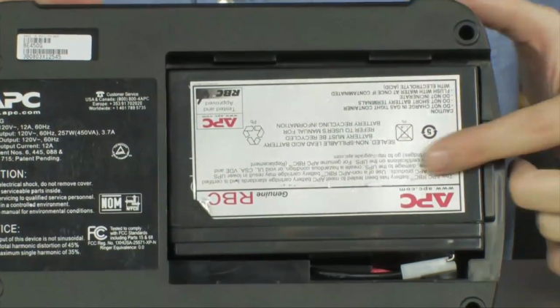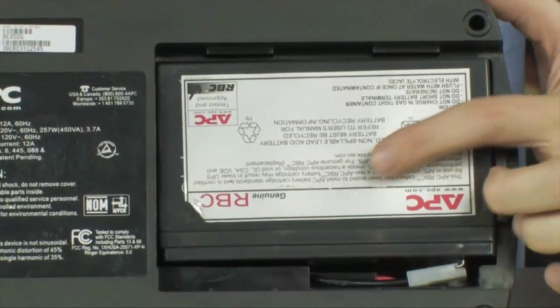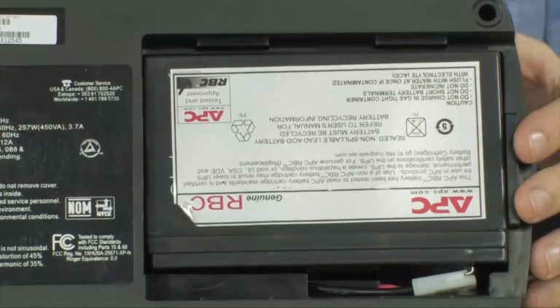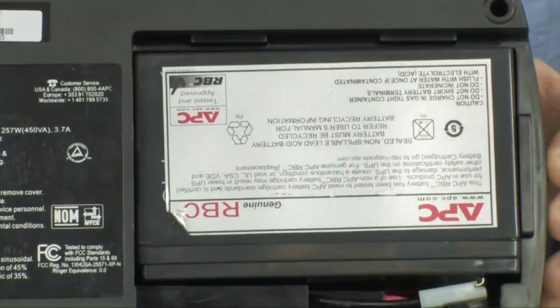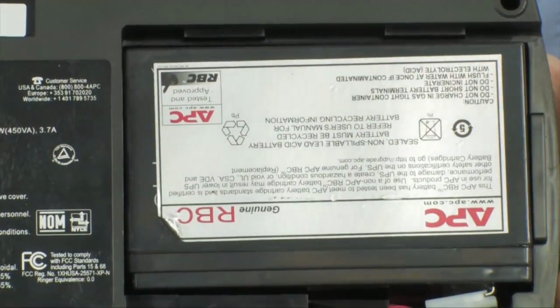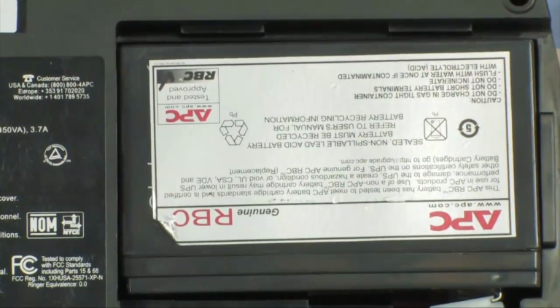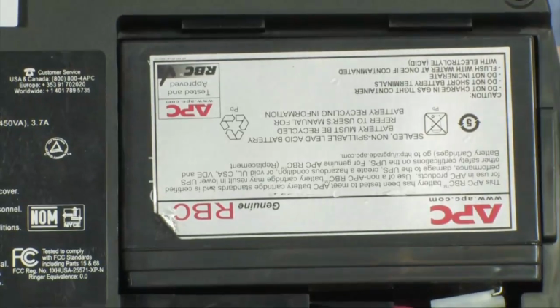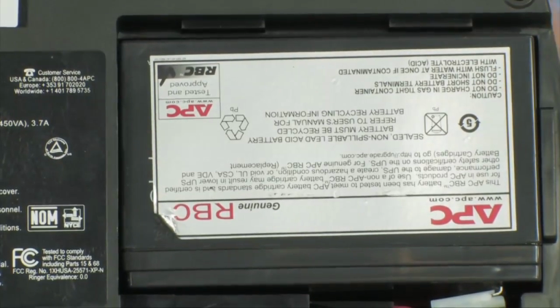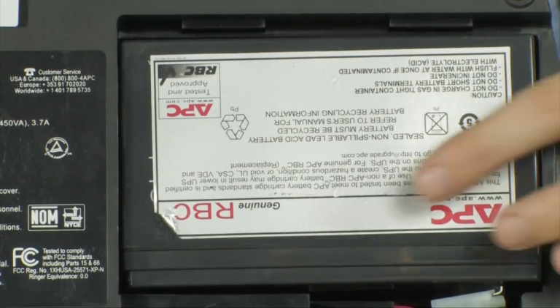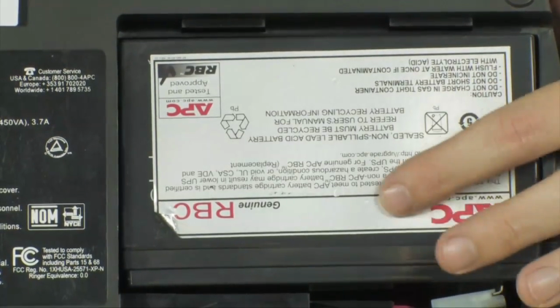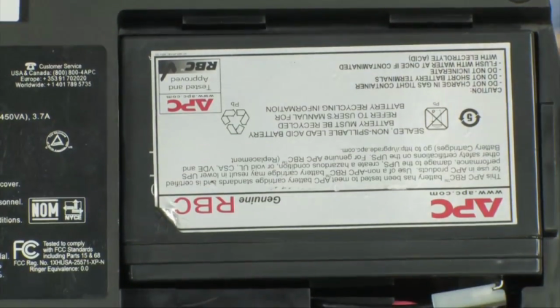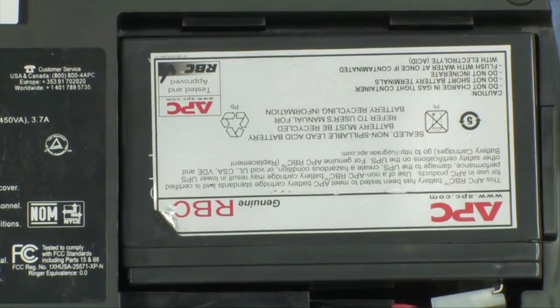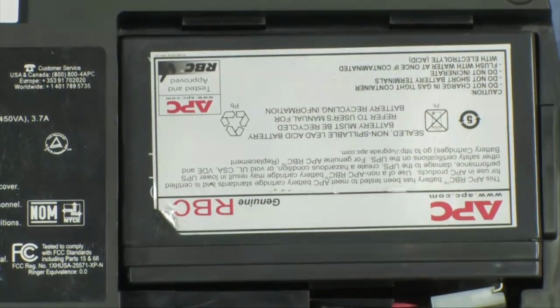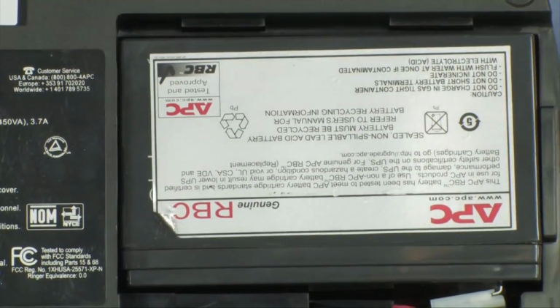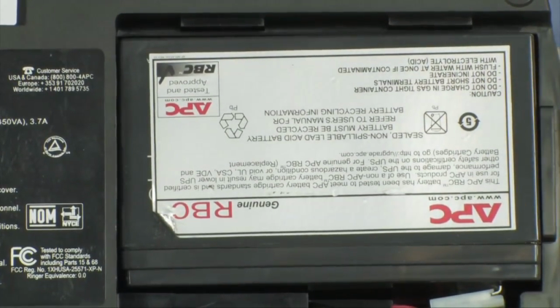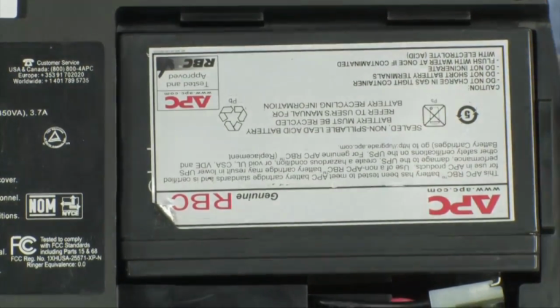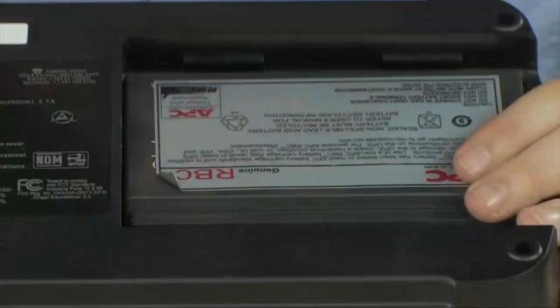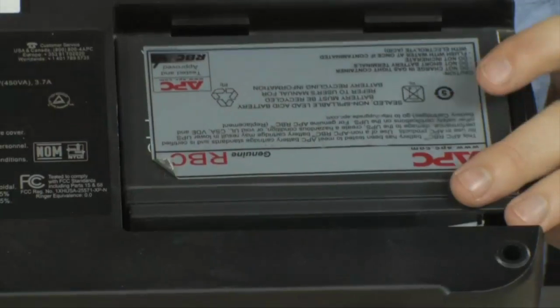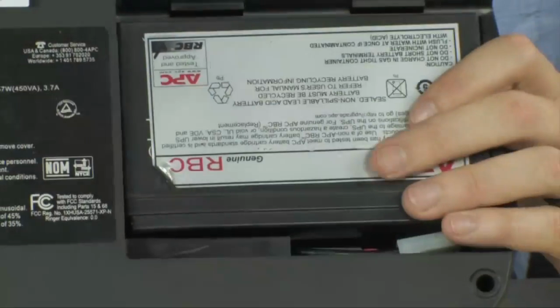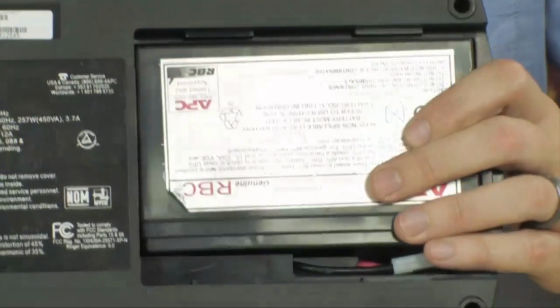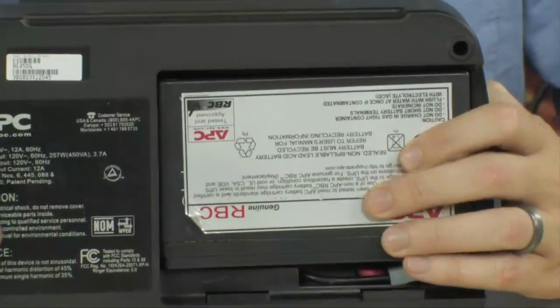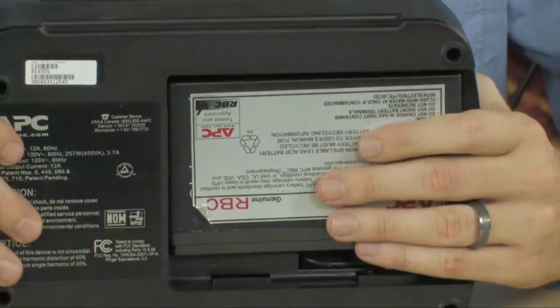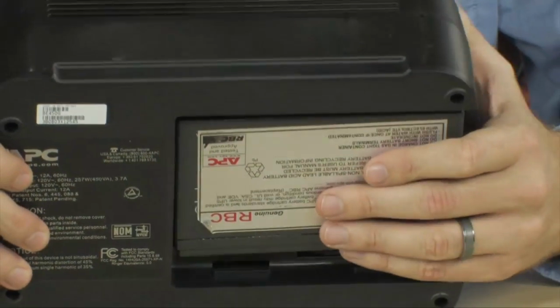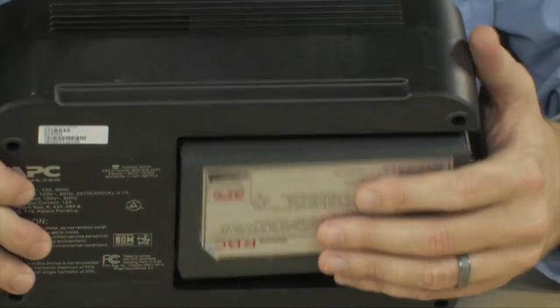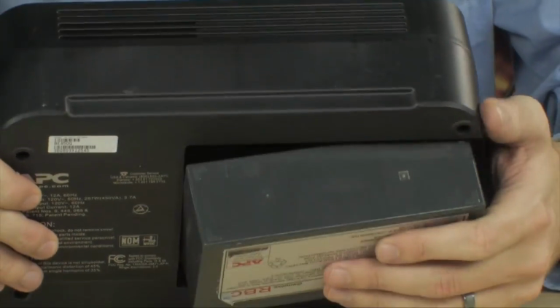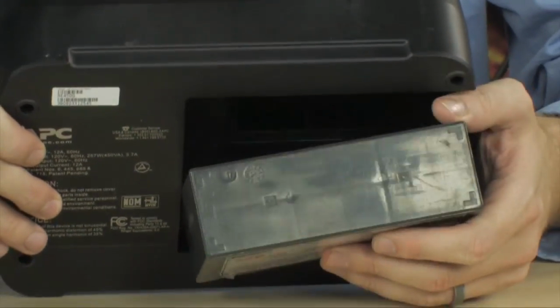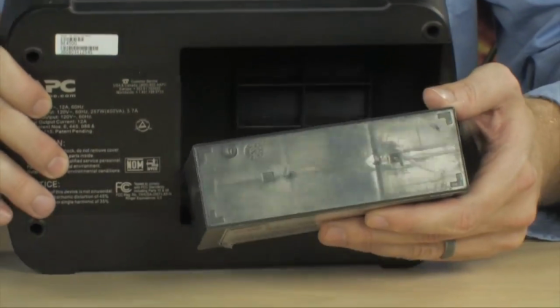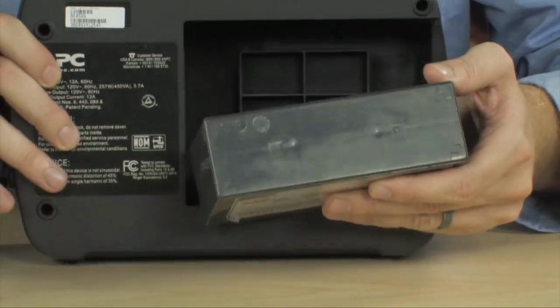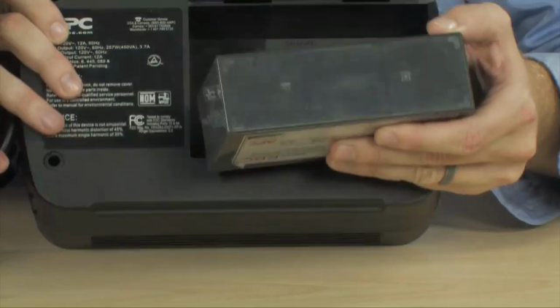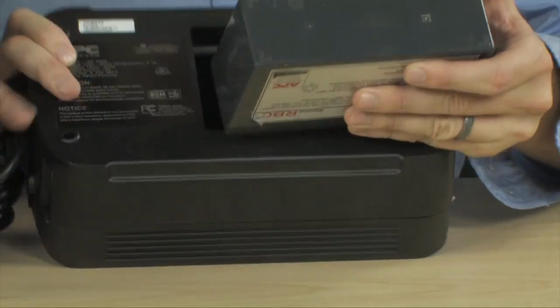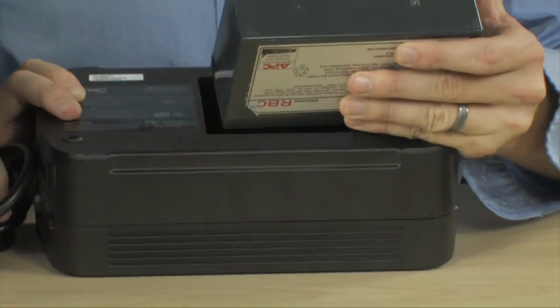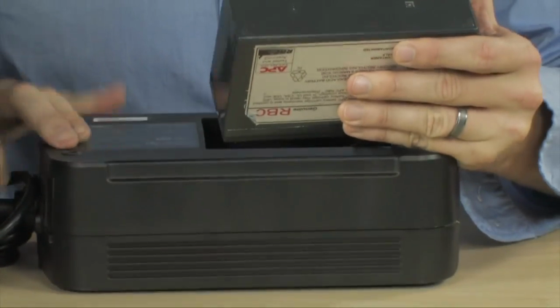That reveals the battery located inside. If you are replacing this battery, the first thing you're going to have to do is remove it. Removing the battery is actually quite simple — just turn it over, allow gravity to do its thing, and that battery is going to slide out.